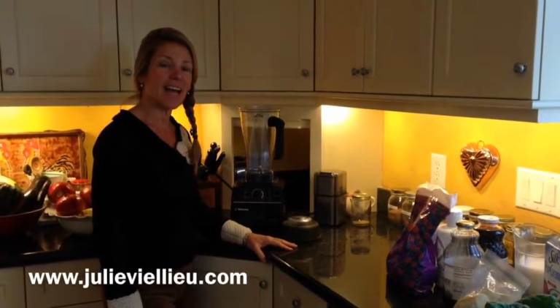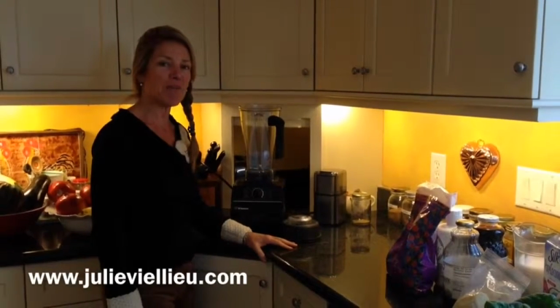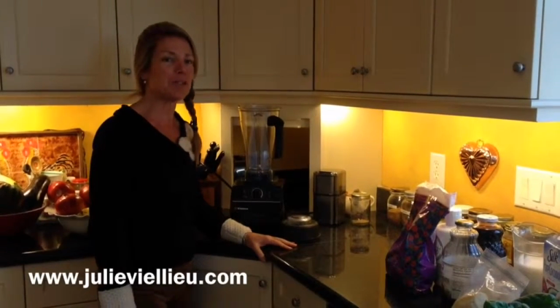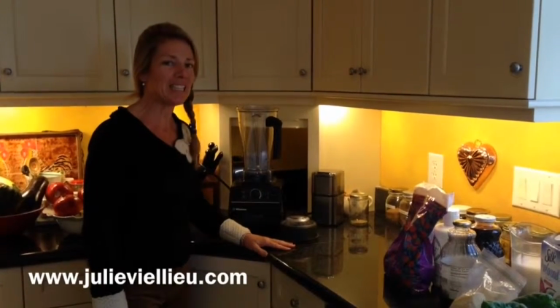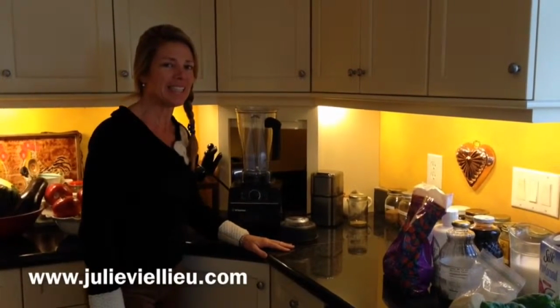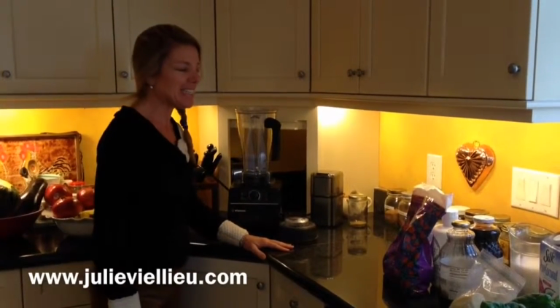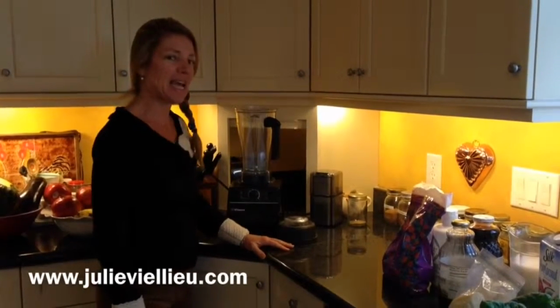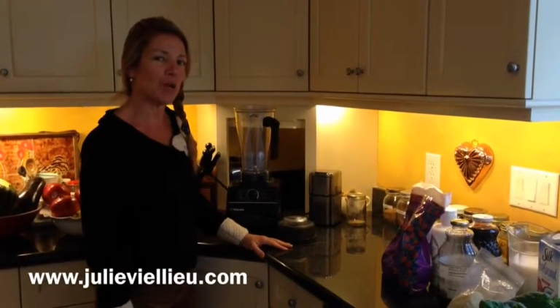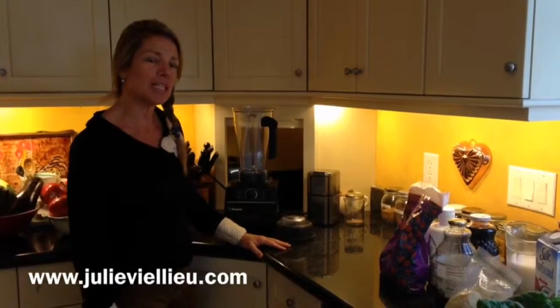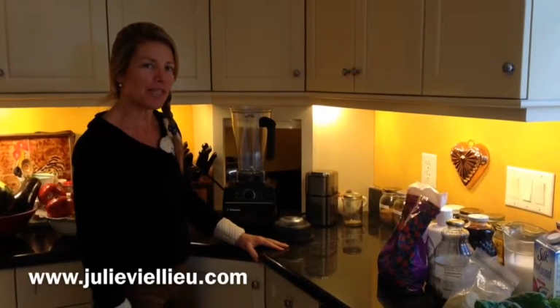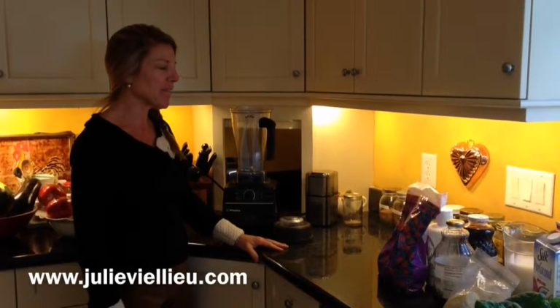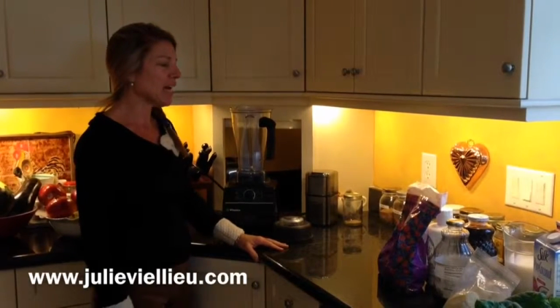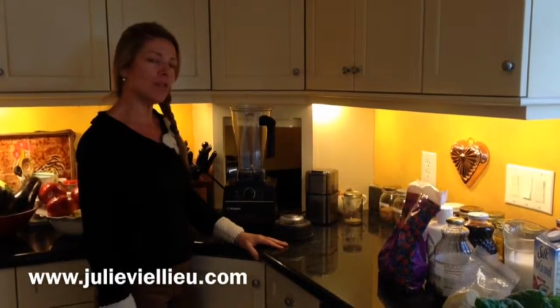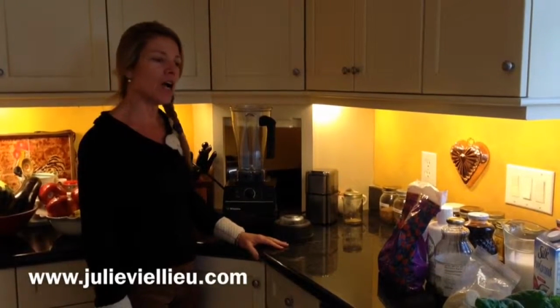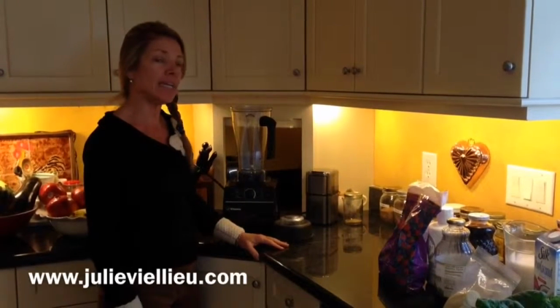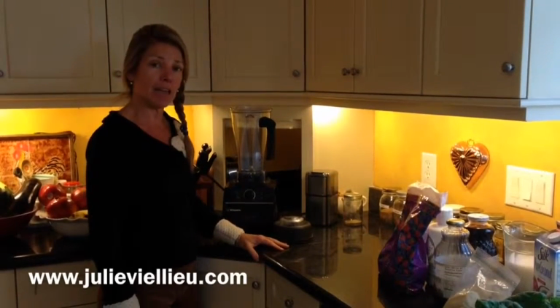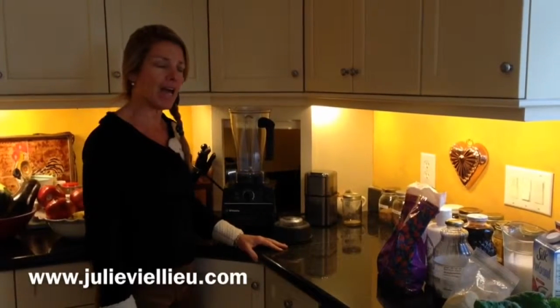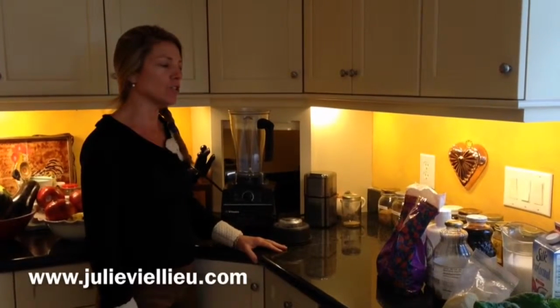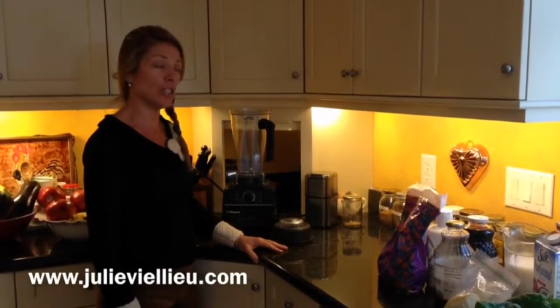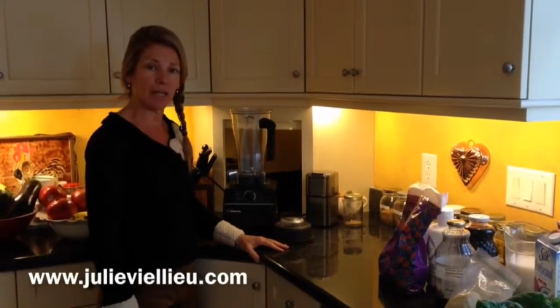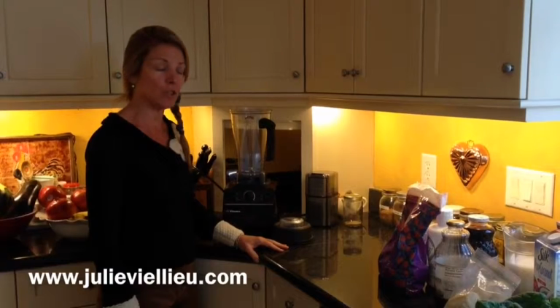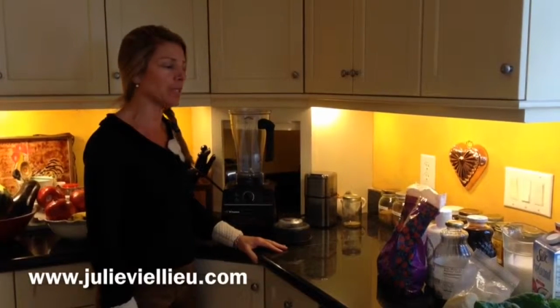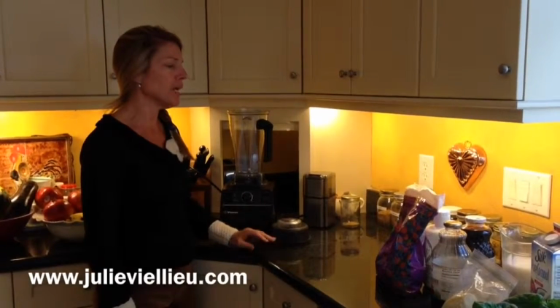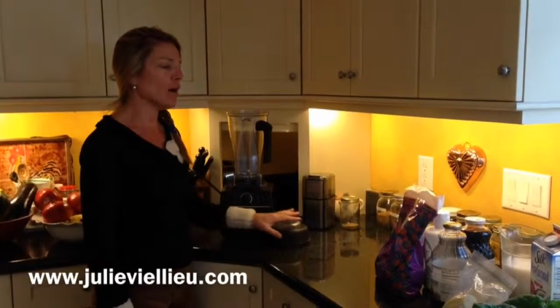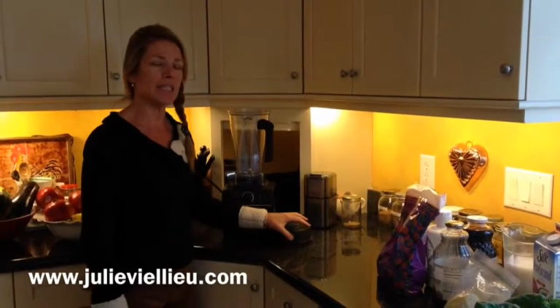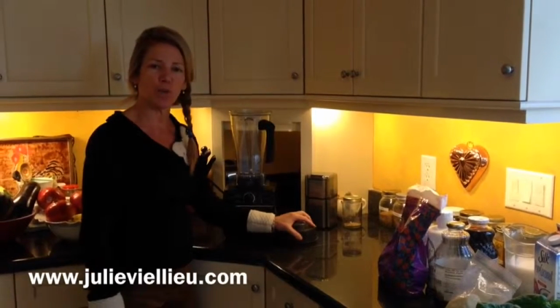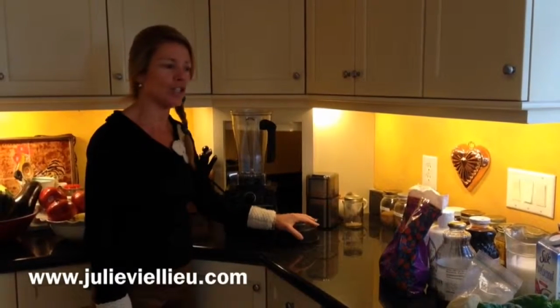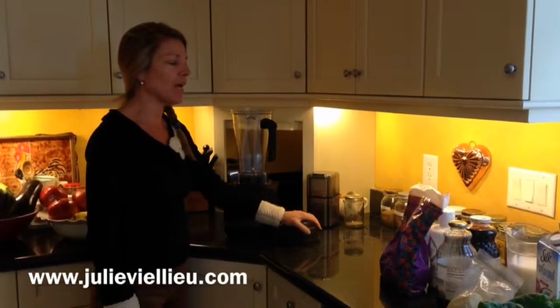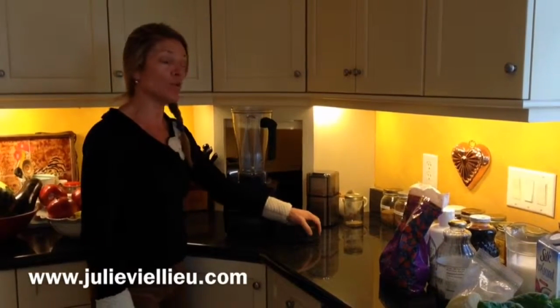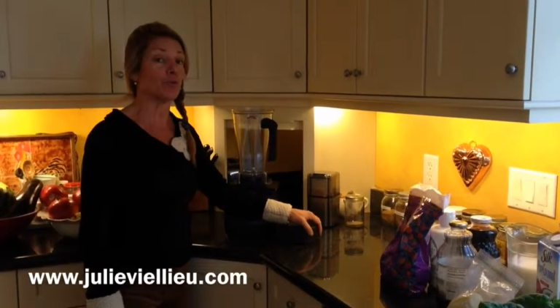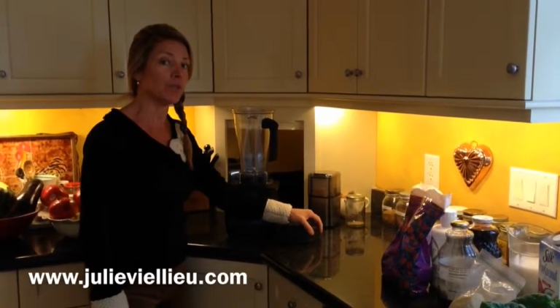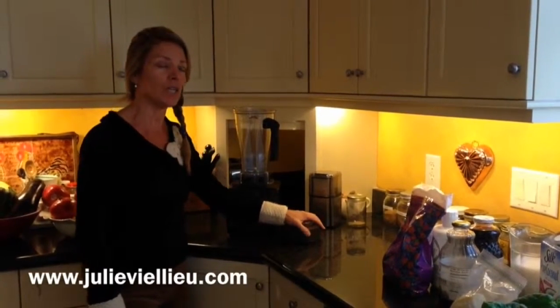Hi, welcome to Julie's Kitchen. Today we're going to make smoothies. Smoothies are easy, fast, and nutritious, depending on what you put in them. I'm going to tell you what I do — I've been doing them for a really, really long time.